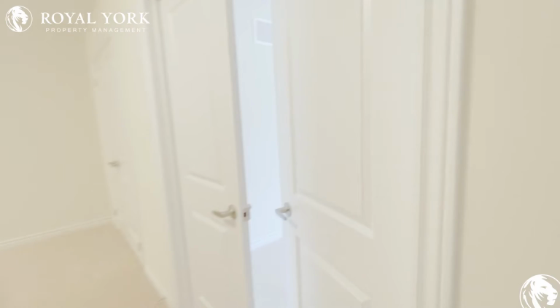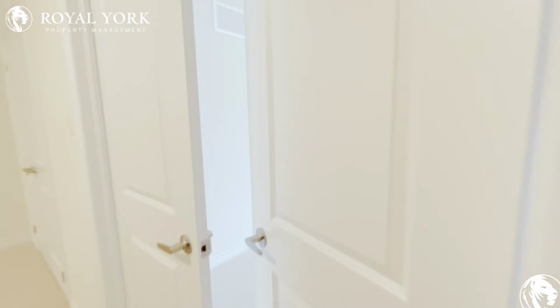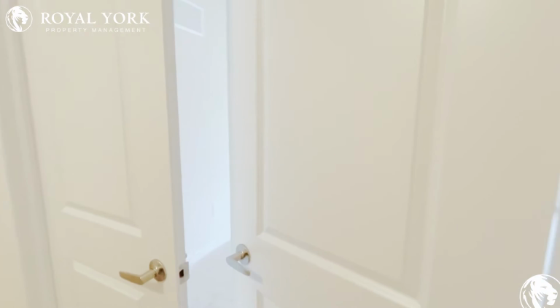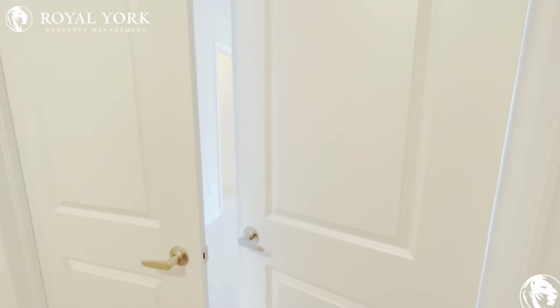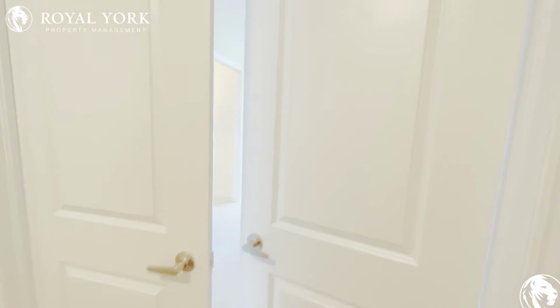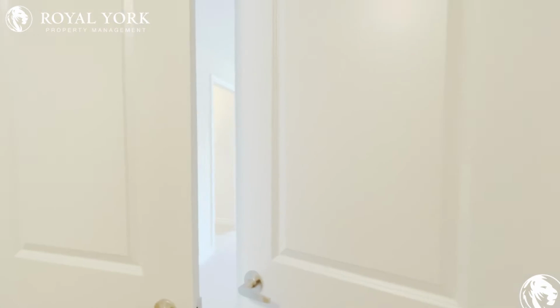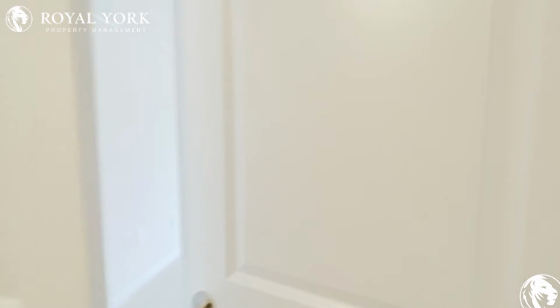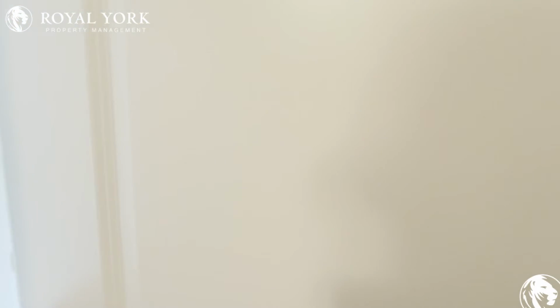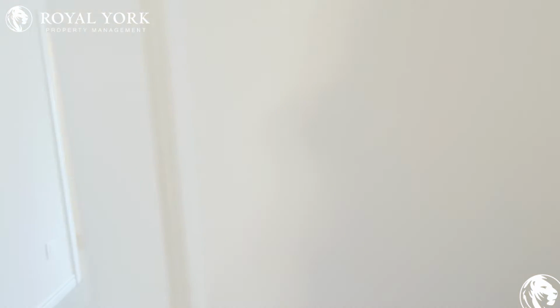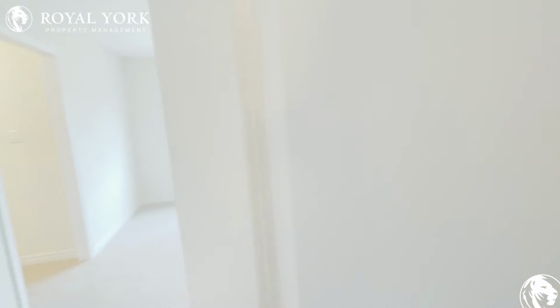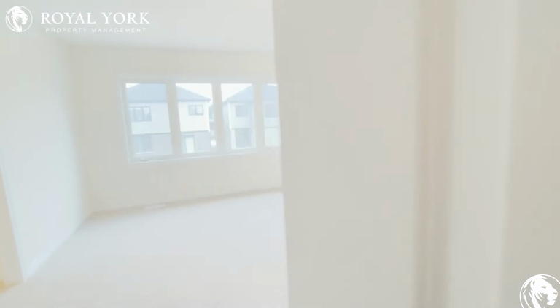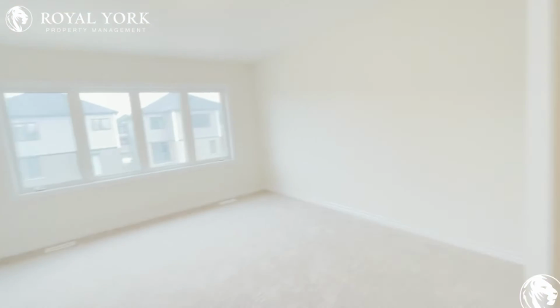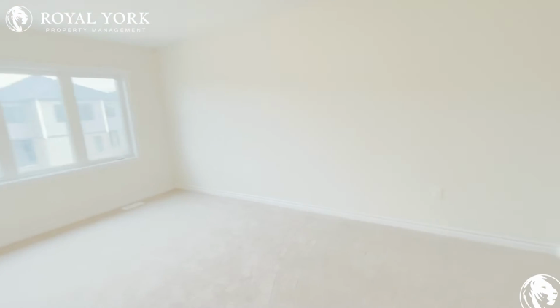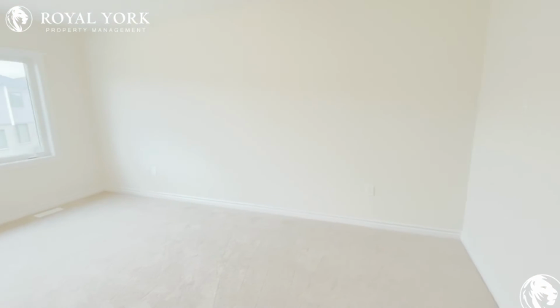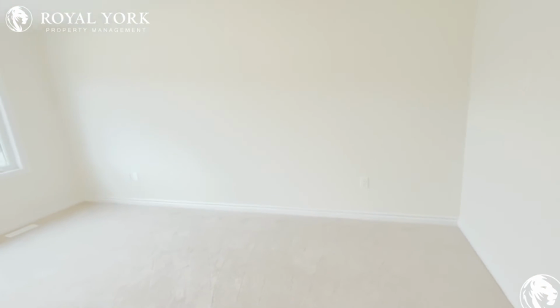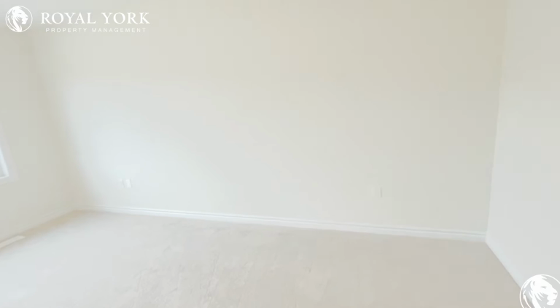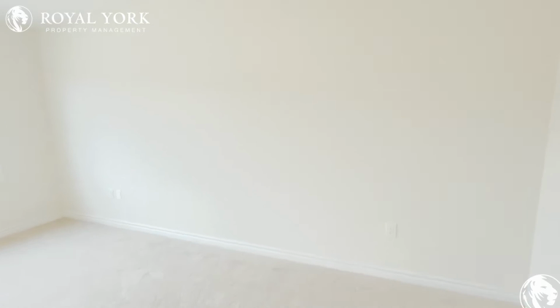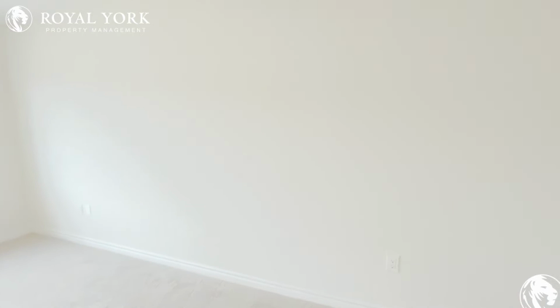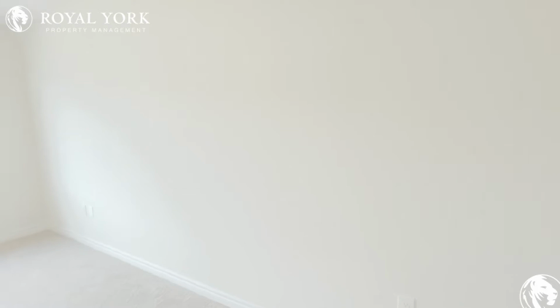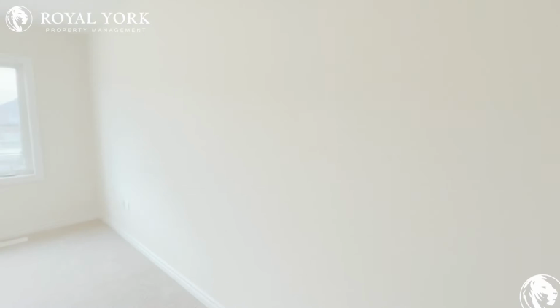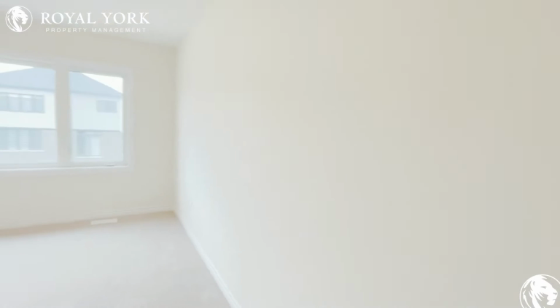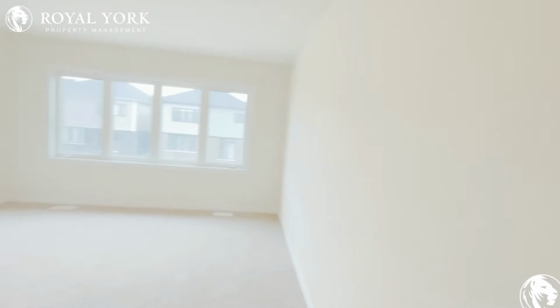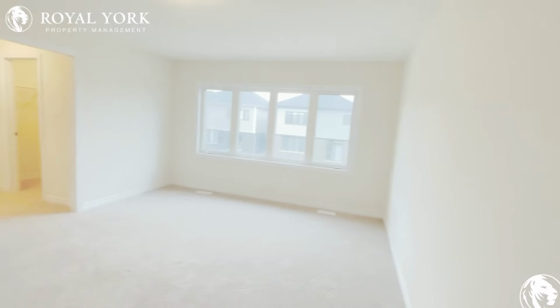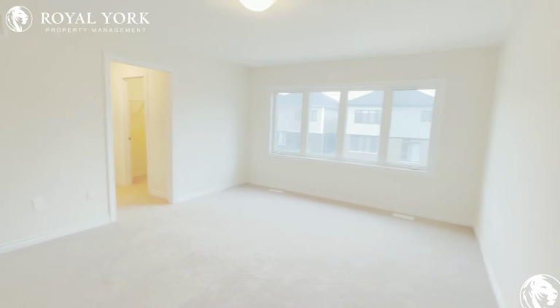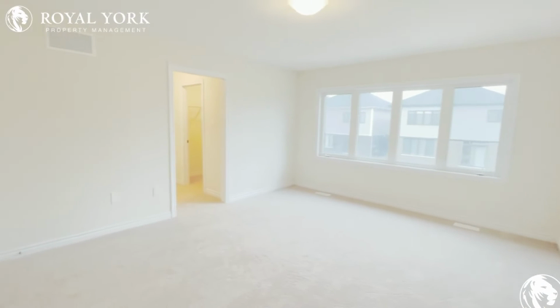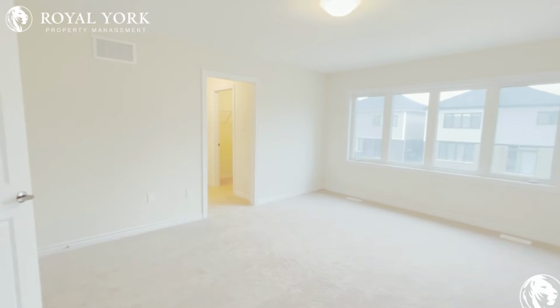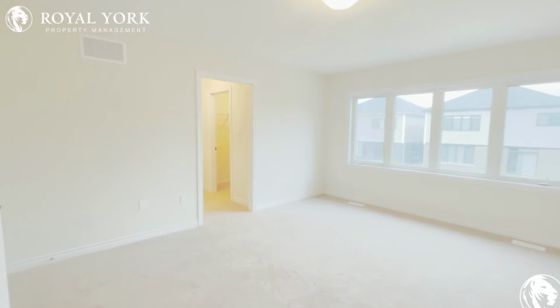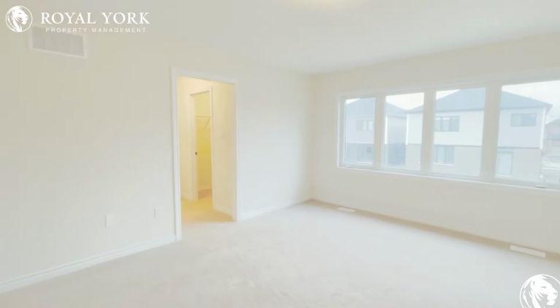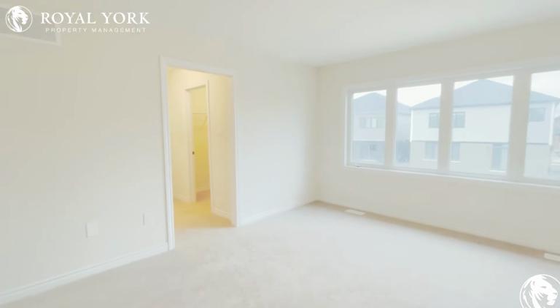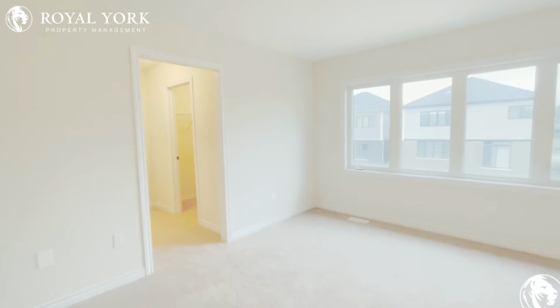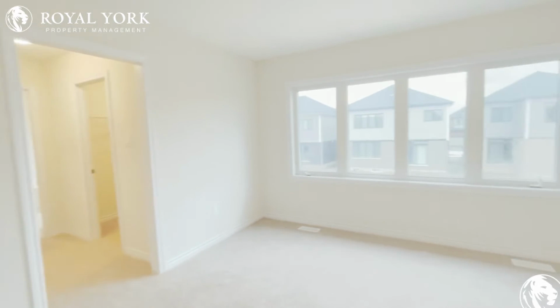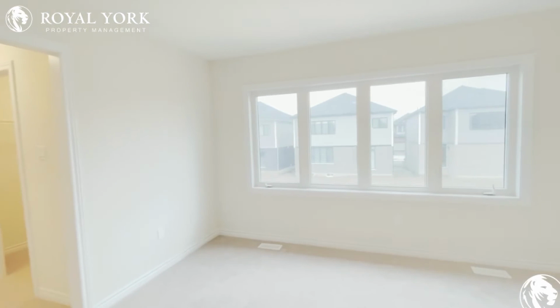This double door entrance here leads into the primary bedroom. As you can see, it's very large — a king-sized bed easily fits in here. Big windows as well.